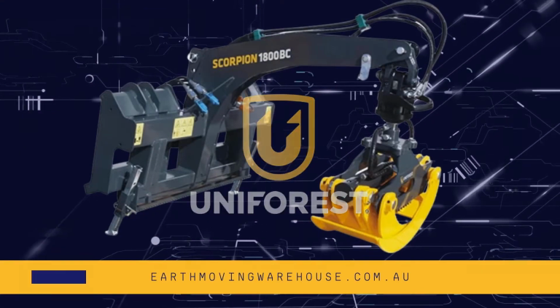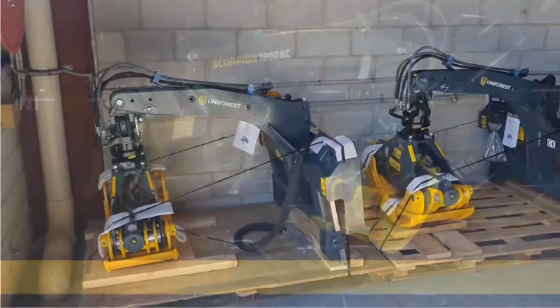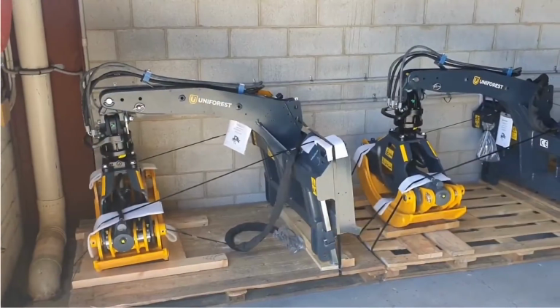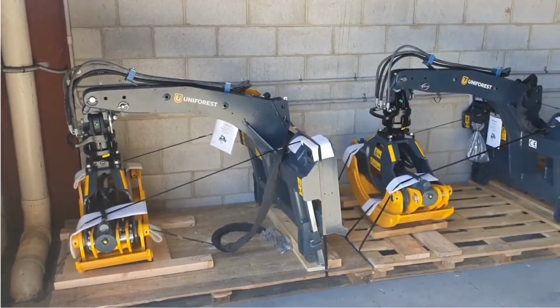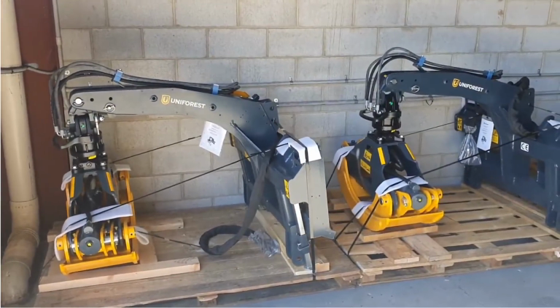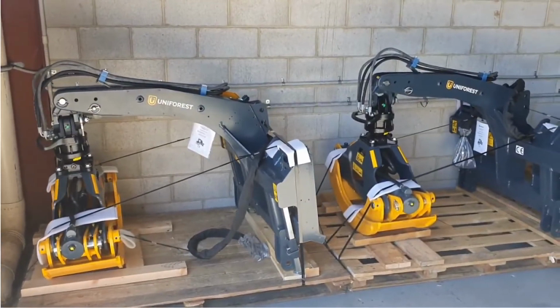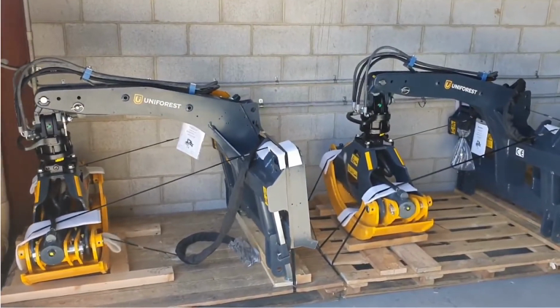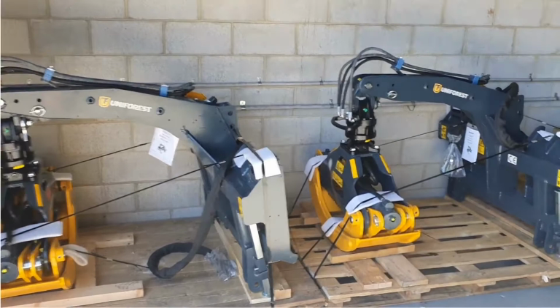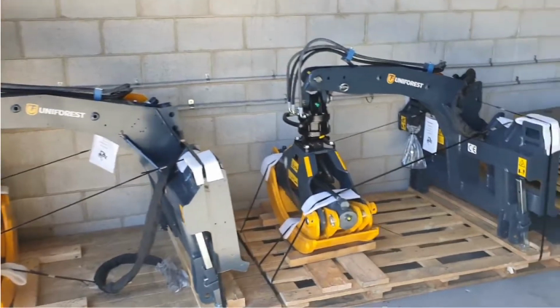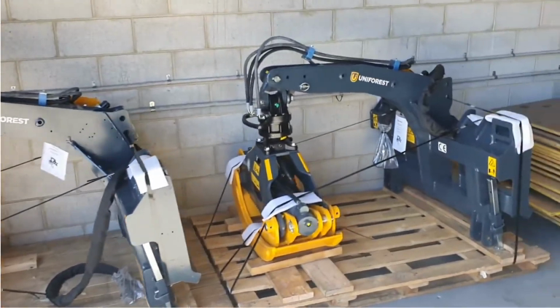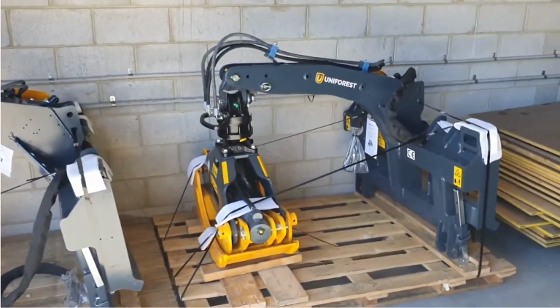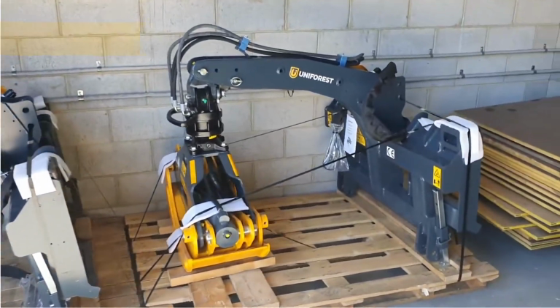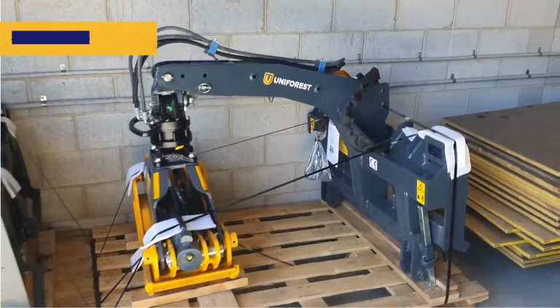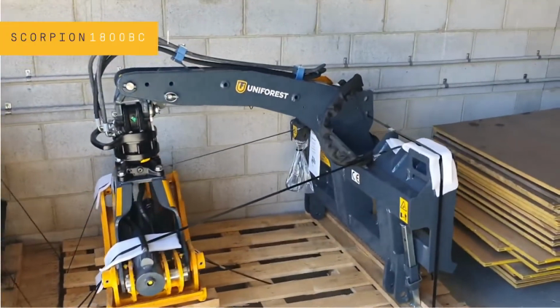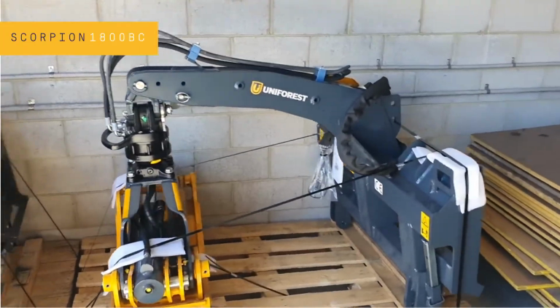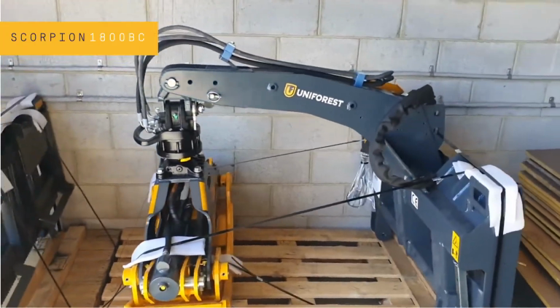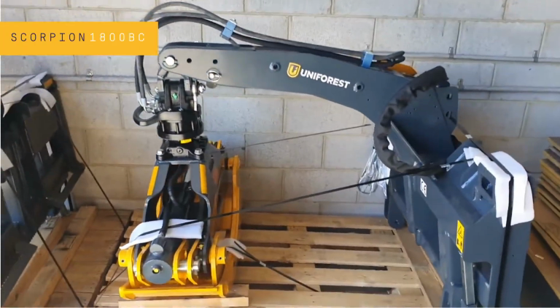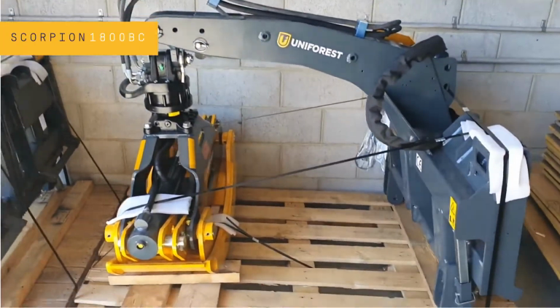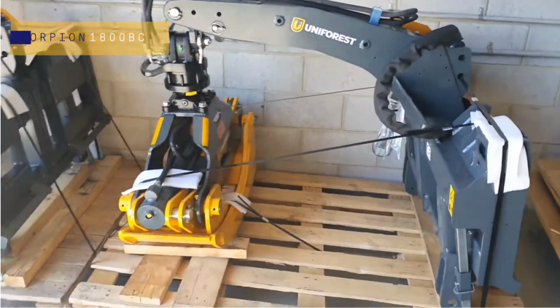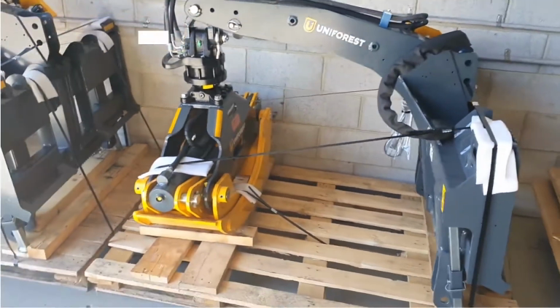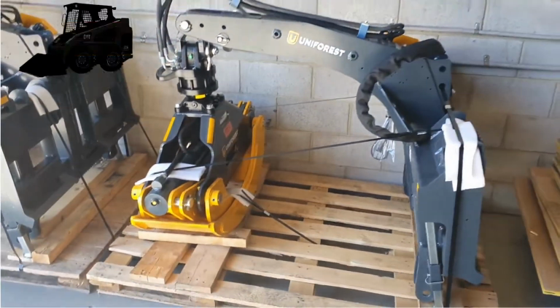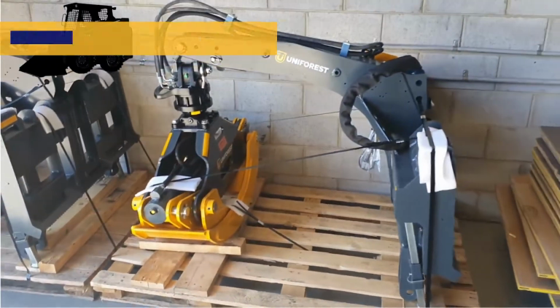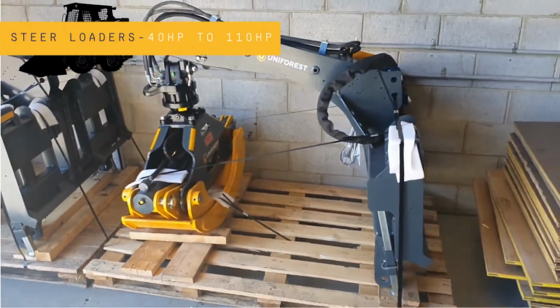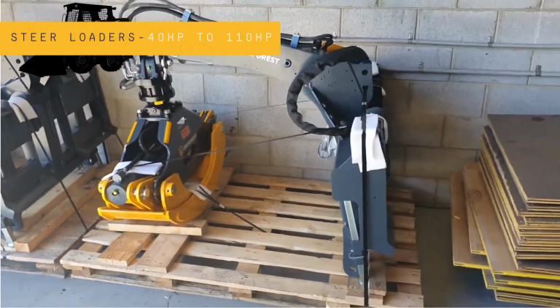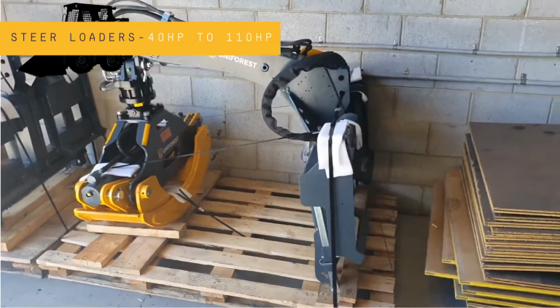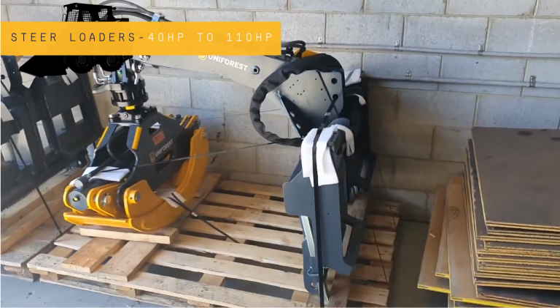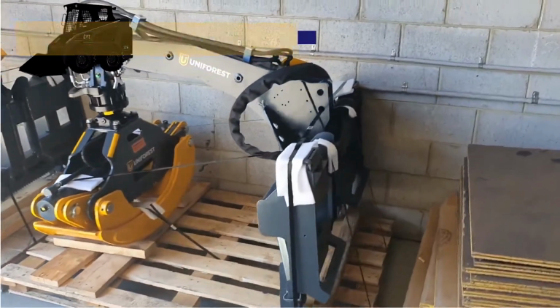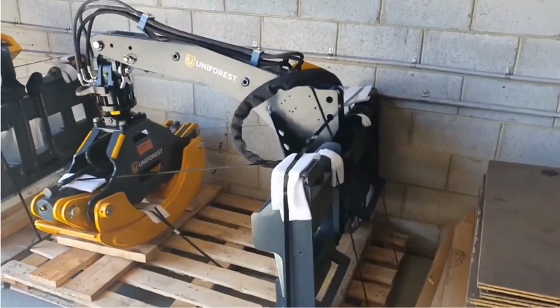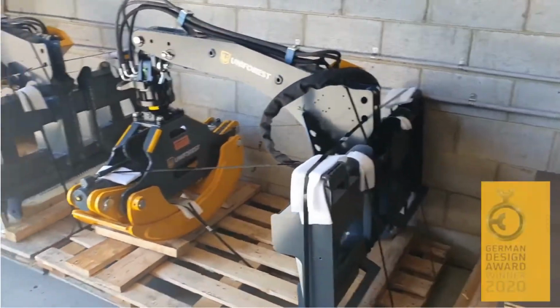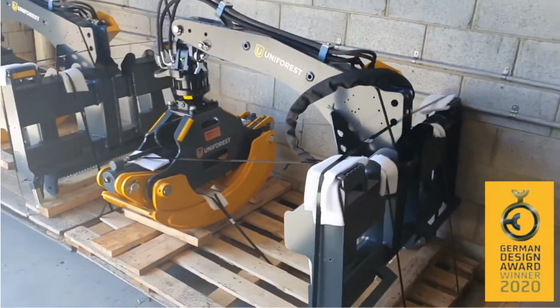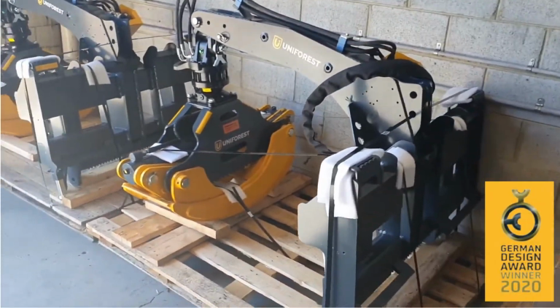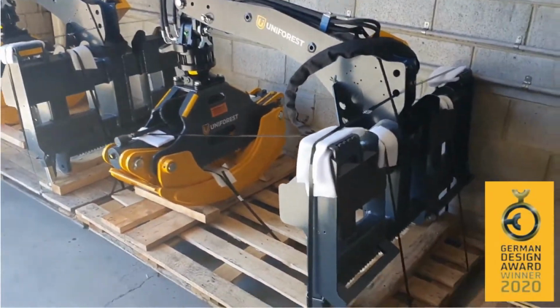G'day guys, Mick here from Earth Moving Warehouse. Just arrived into the warehouse are a couple of Scorpion 1800 BC log skidders for skid steer loaders. Fully set up and ready to go.